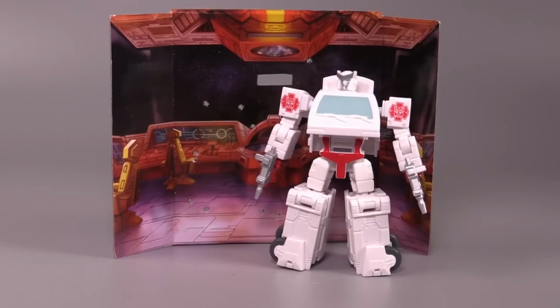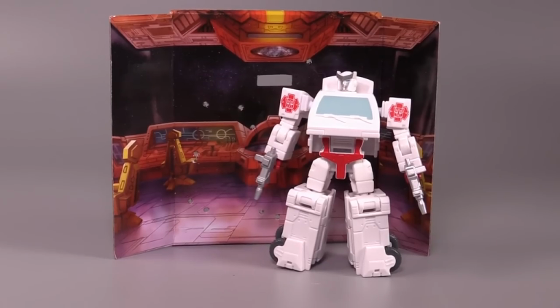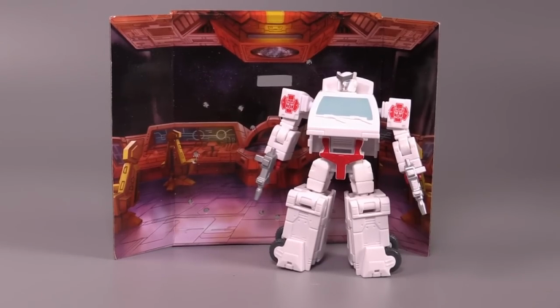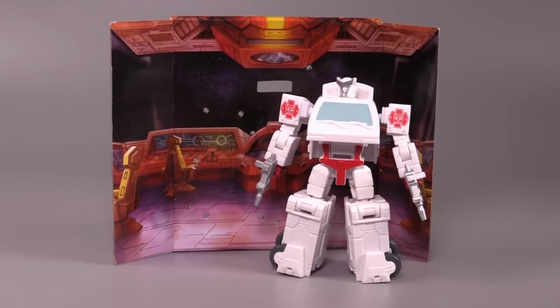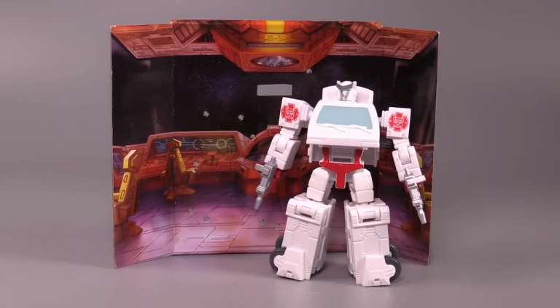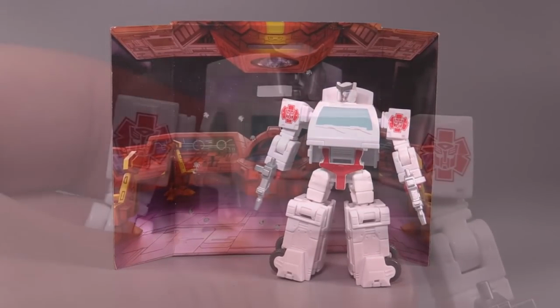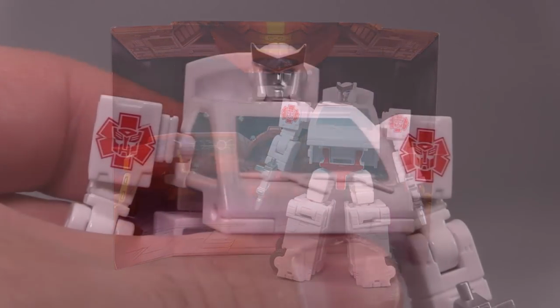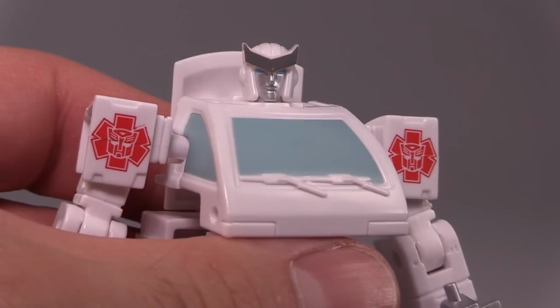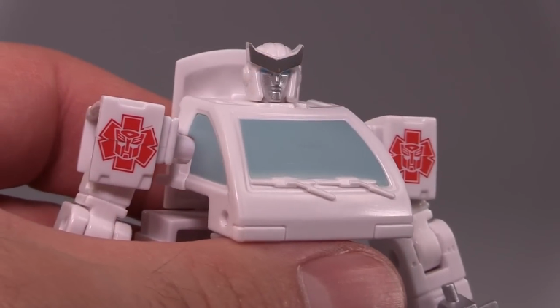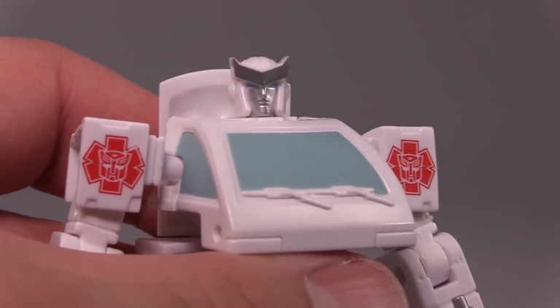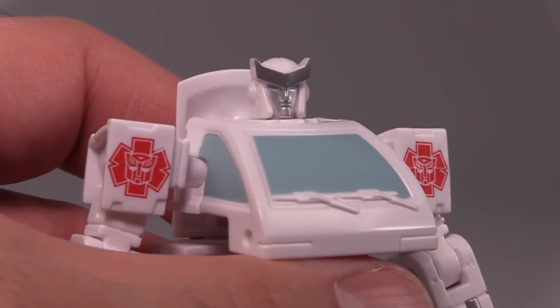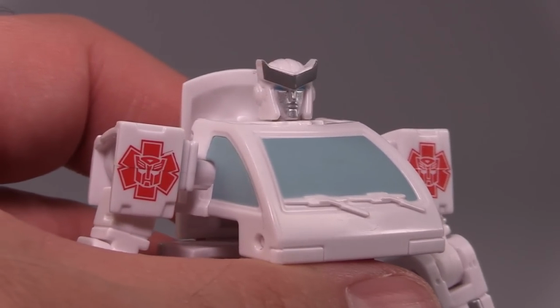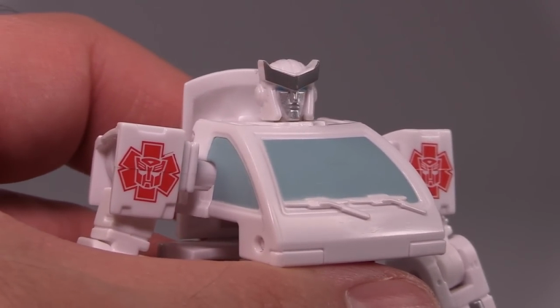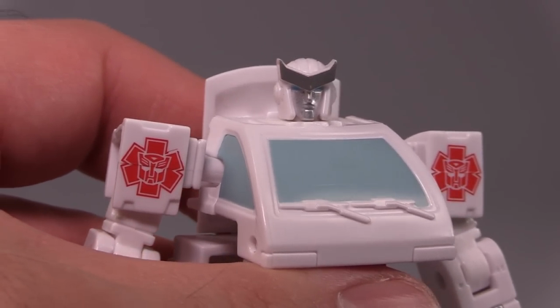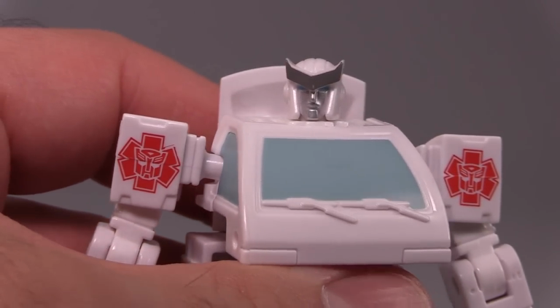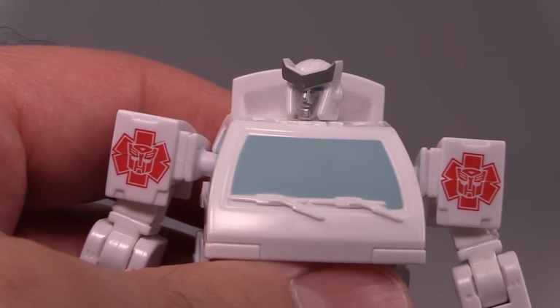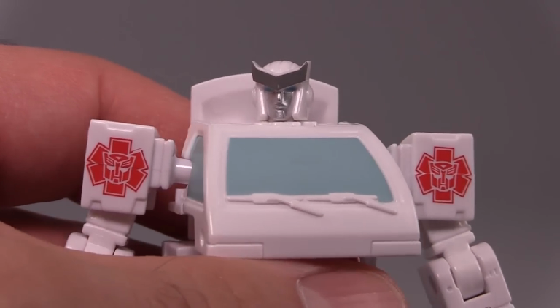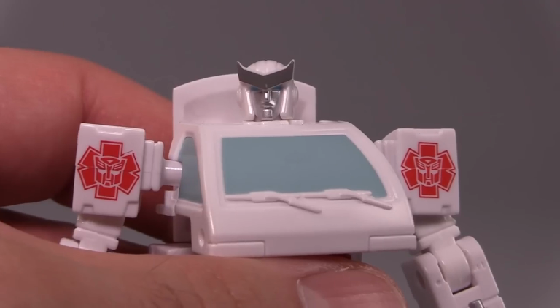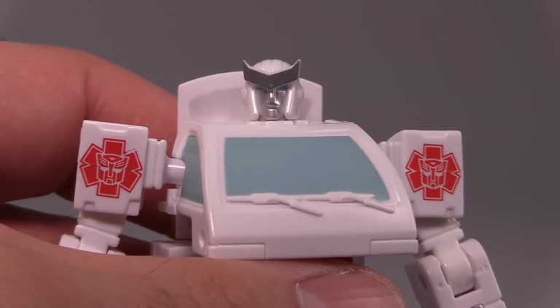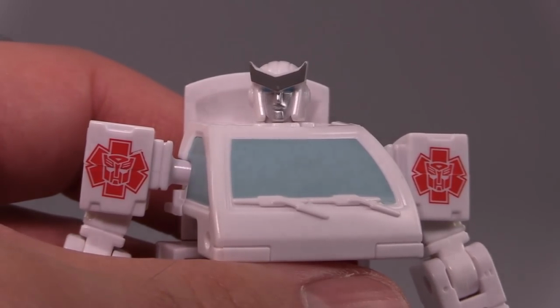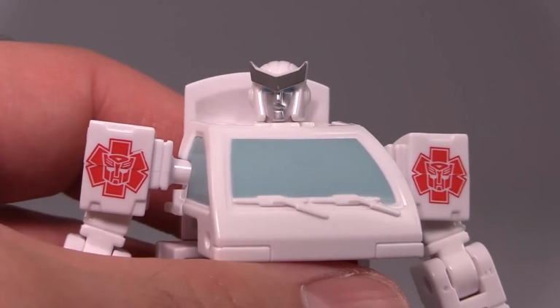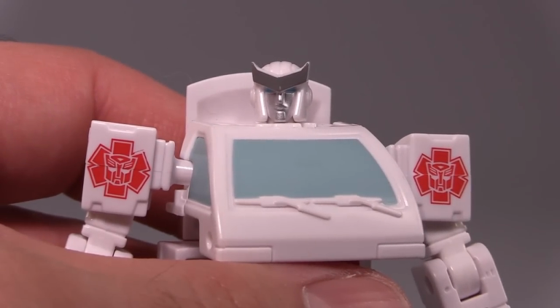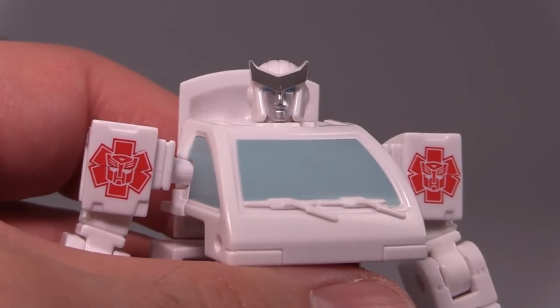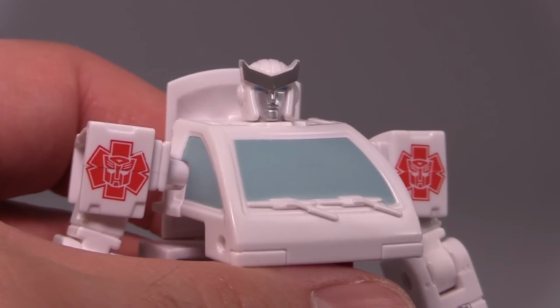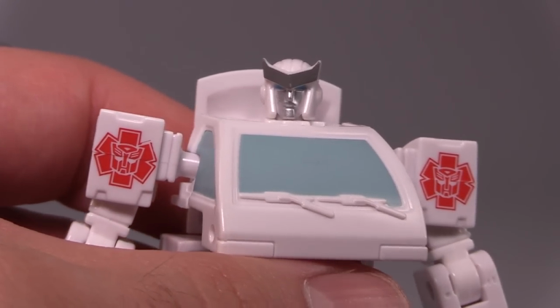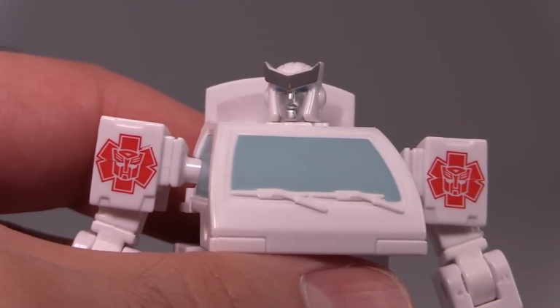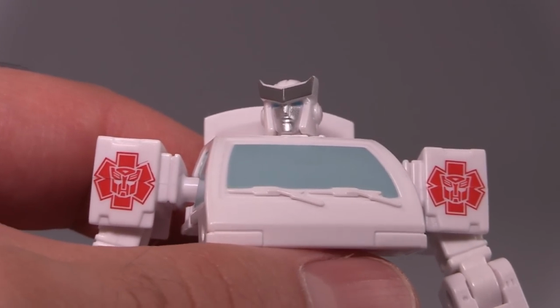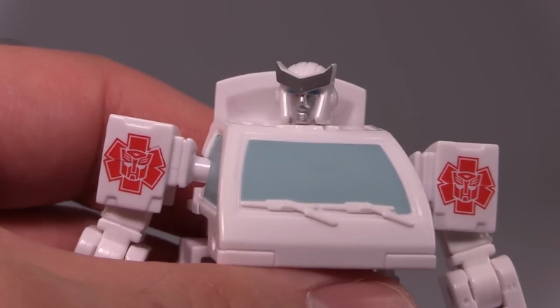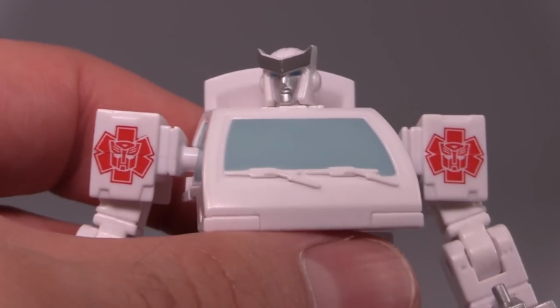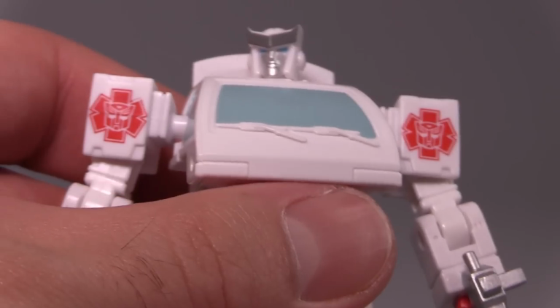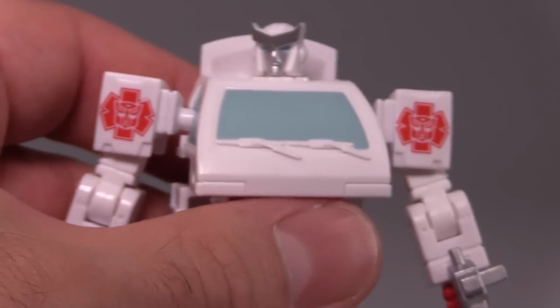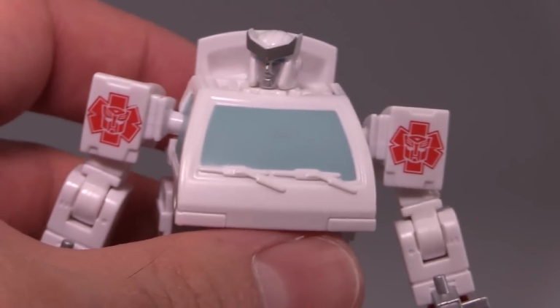No, I wasn't traumatized at the age of six at all. Ratchet's head sculpt is very good. I wish I could zoom in more, but the camera doesn't like it. It's nice, I like it quite a bit. Nice and silvery, got a good look to it.